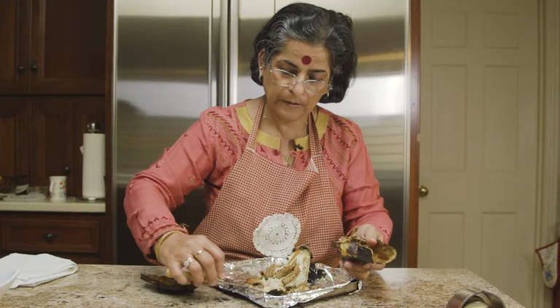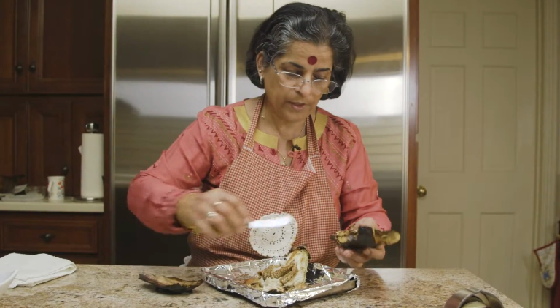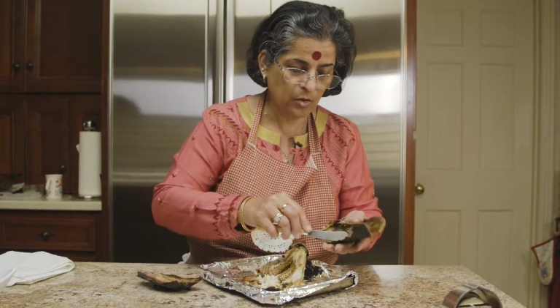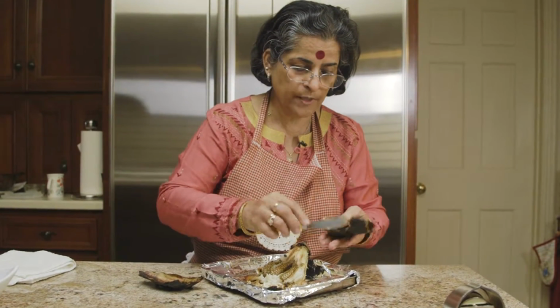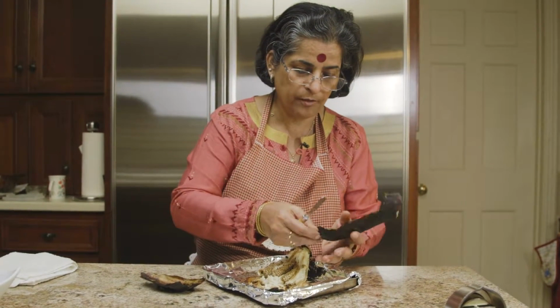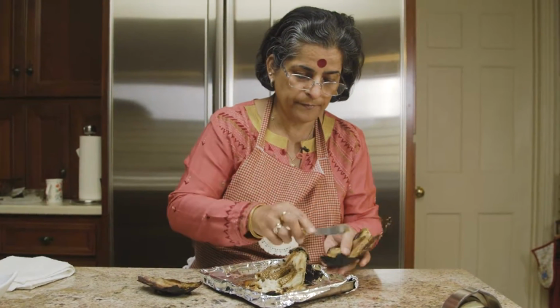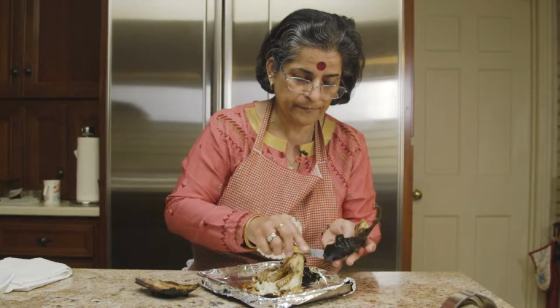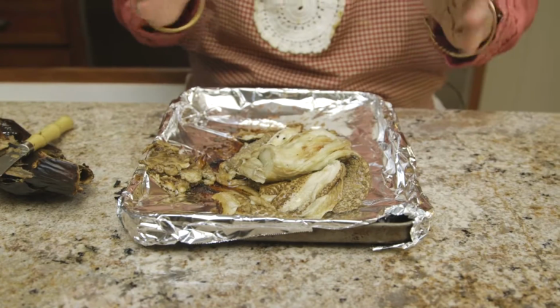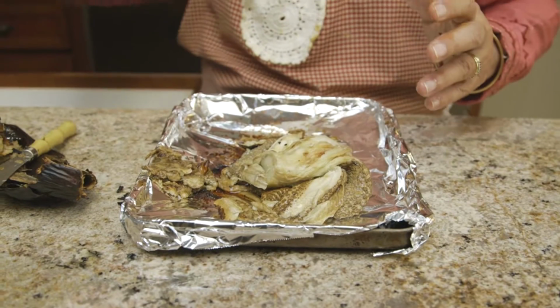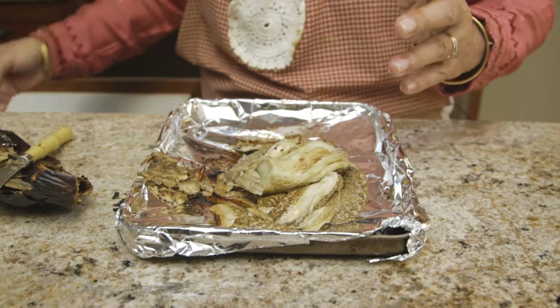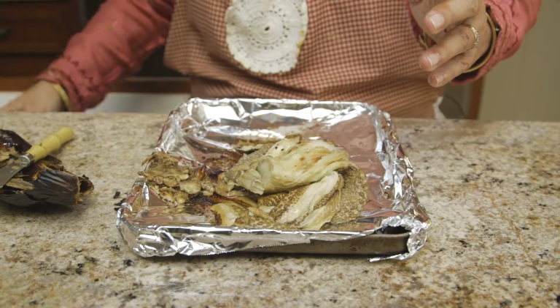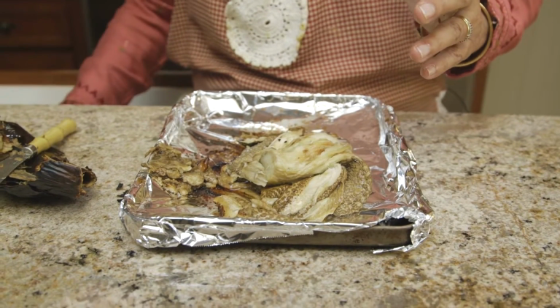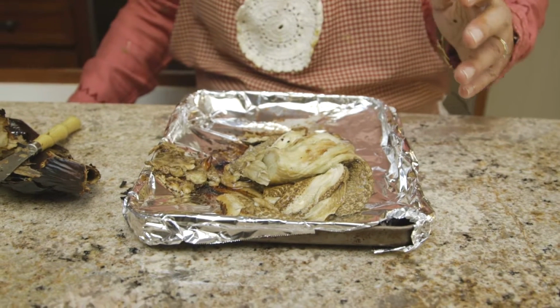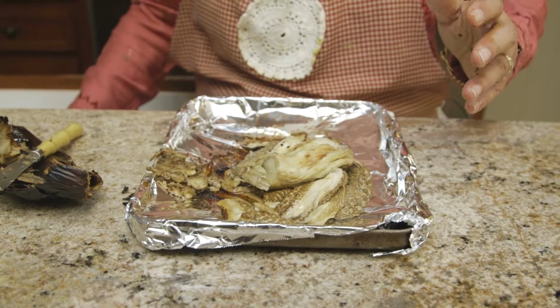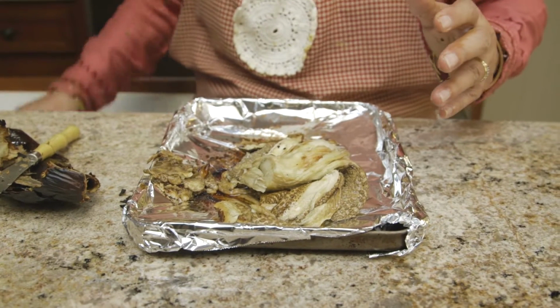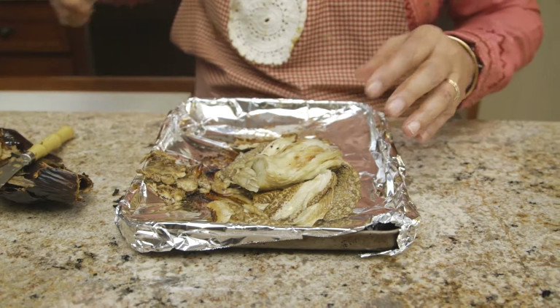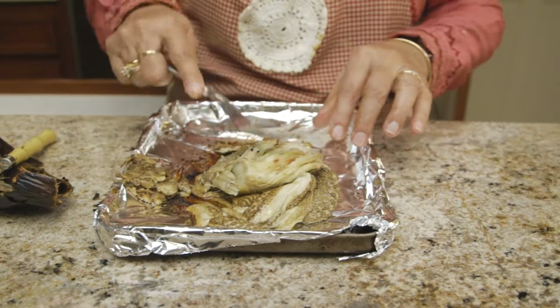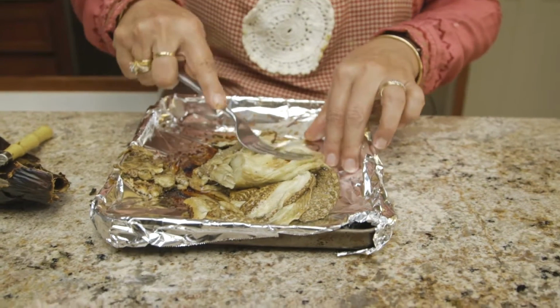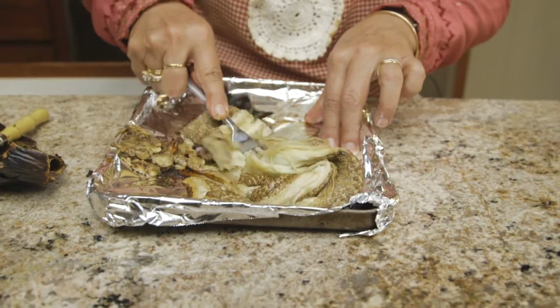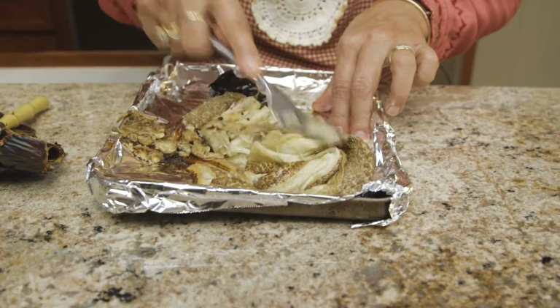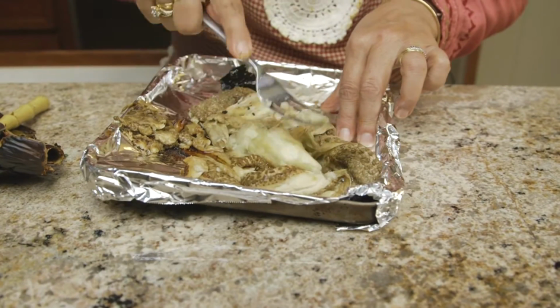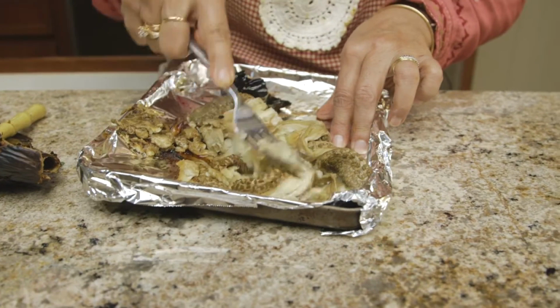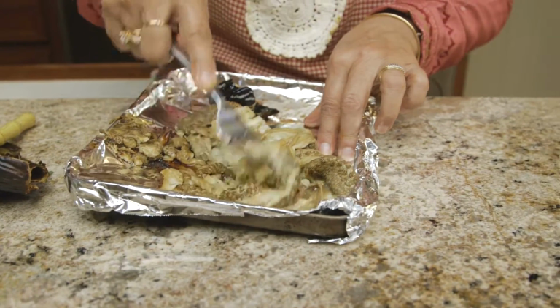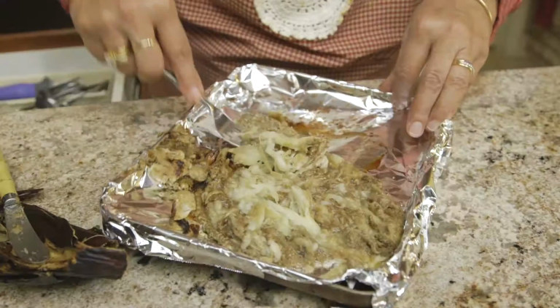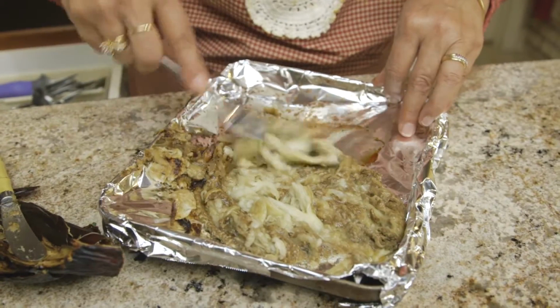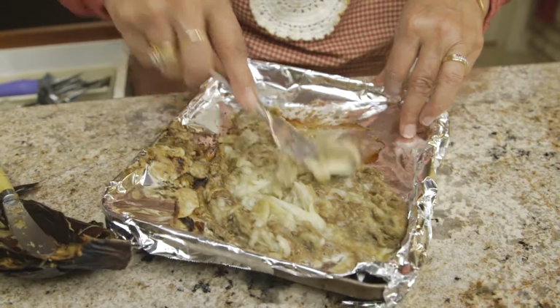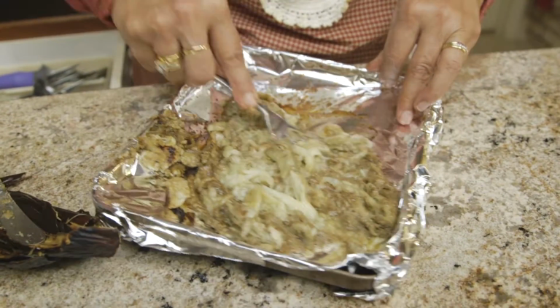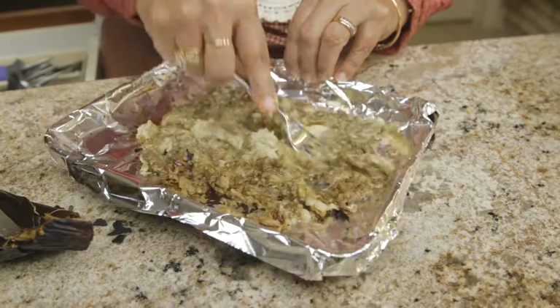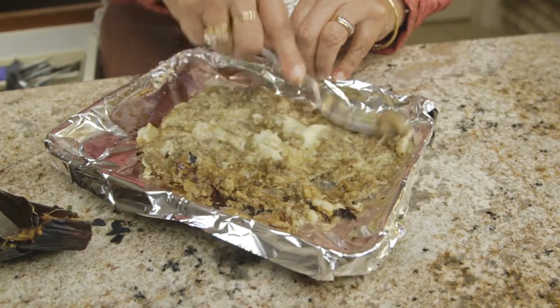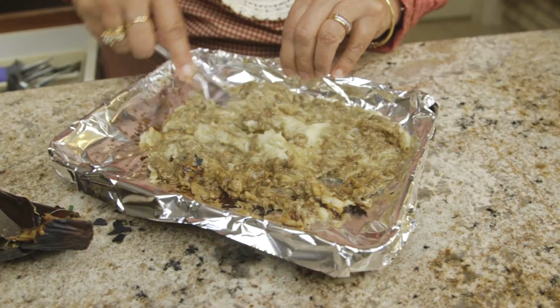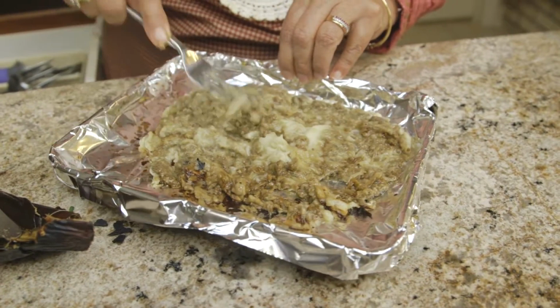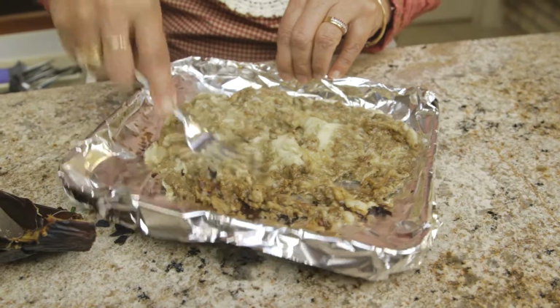We are getting all the flesh off. Once the eggplant is peeled, I am going to take a fork and just mash the flesh, and we are ready to cook.